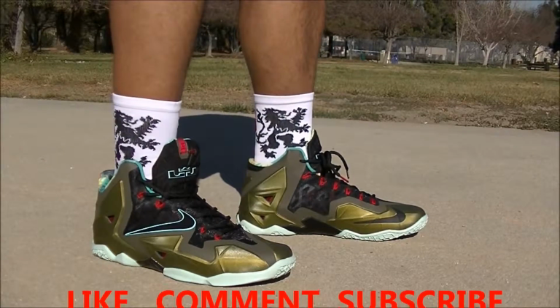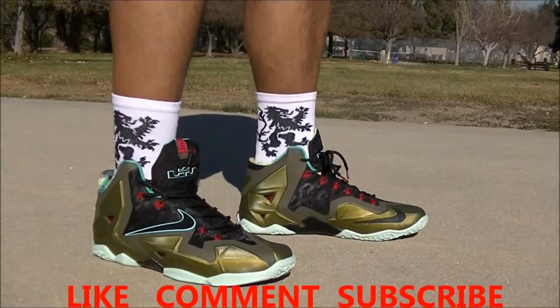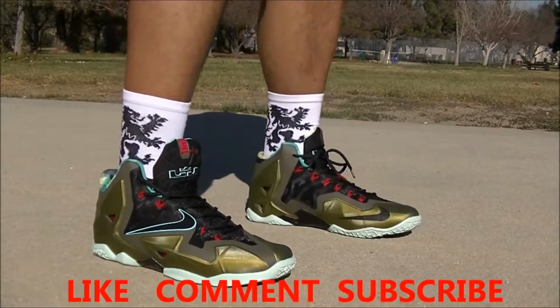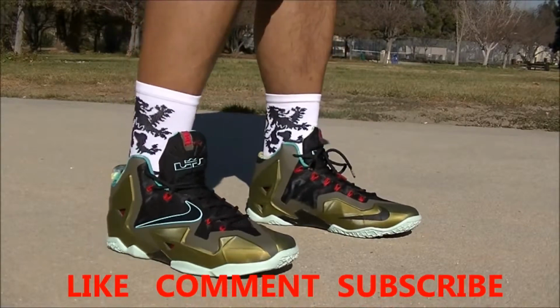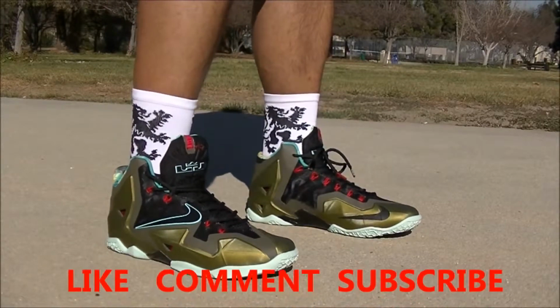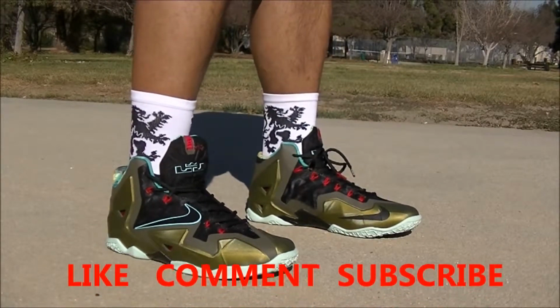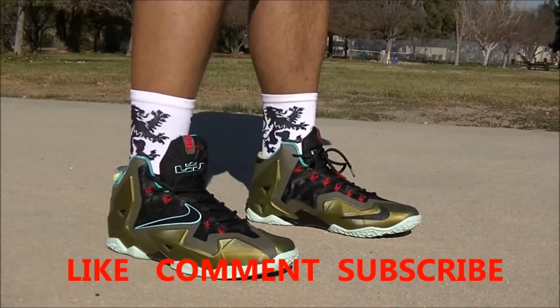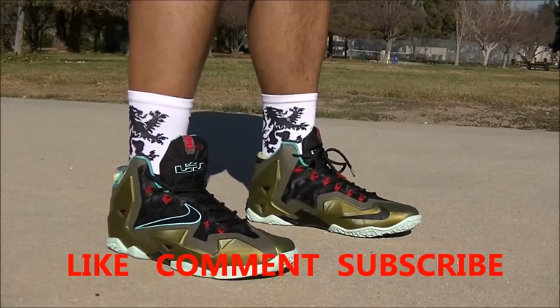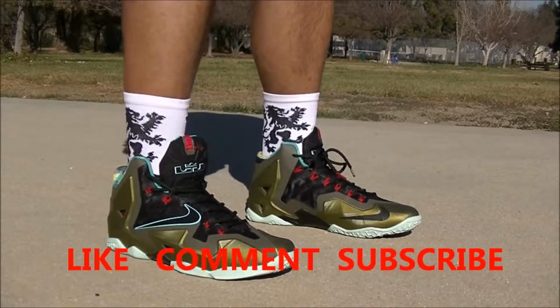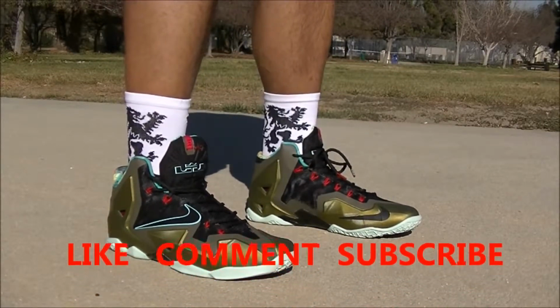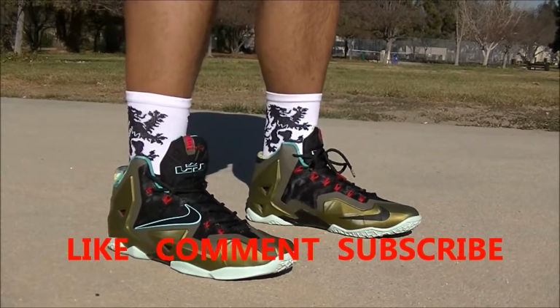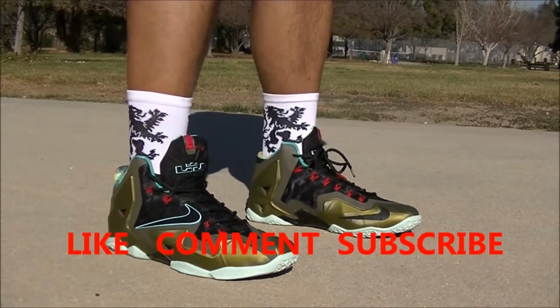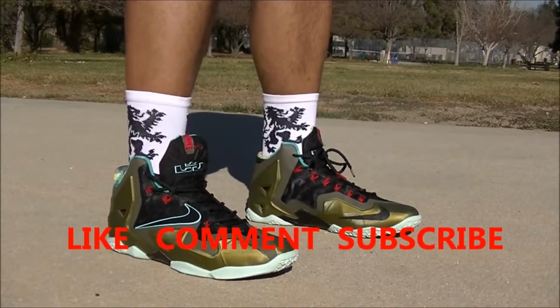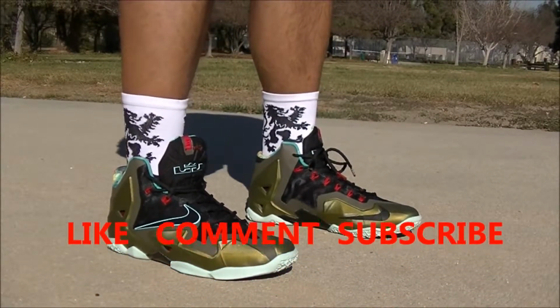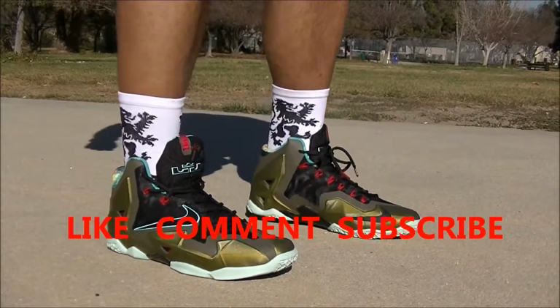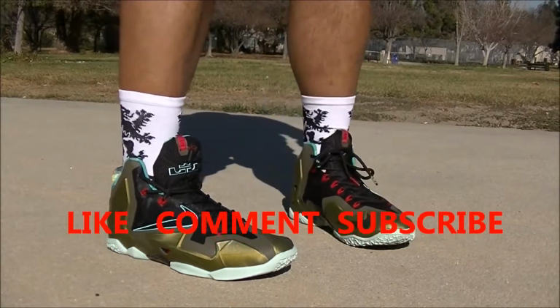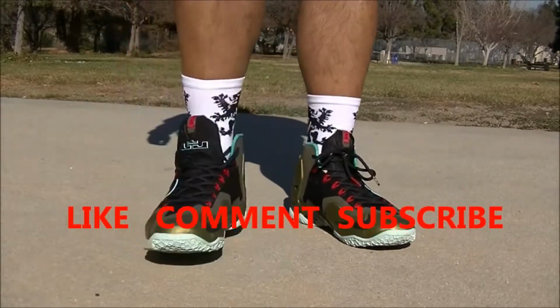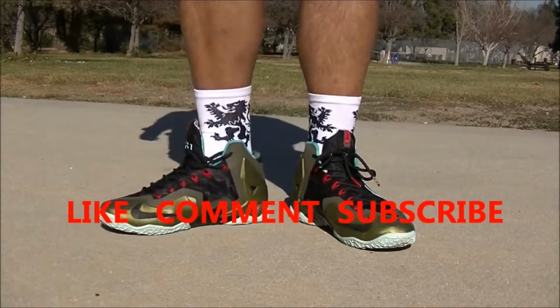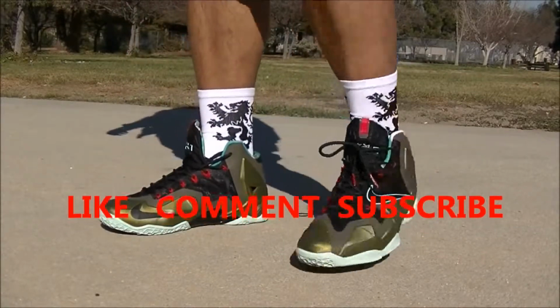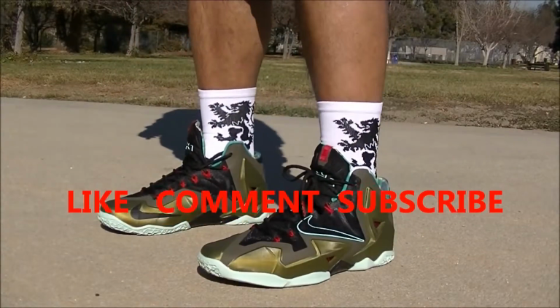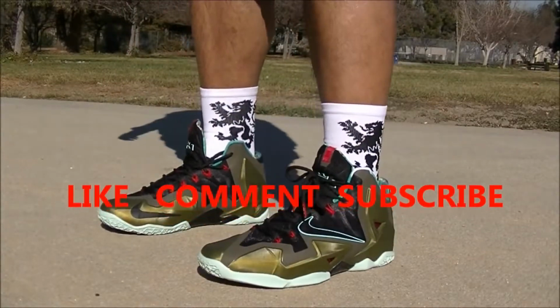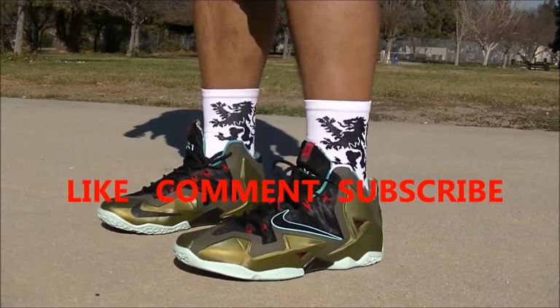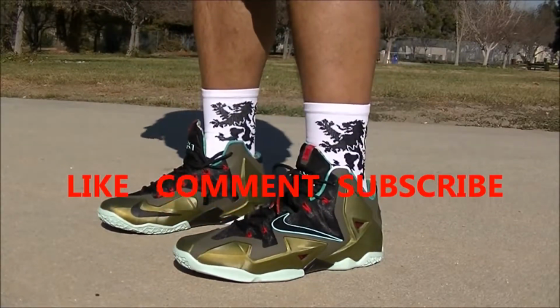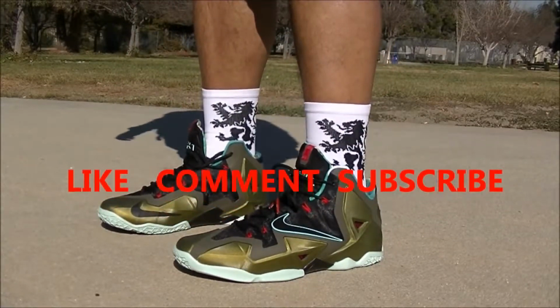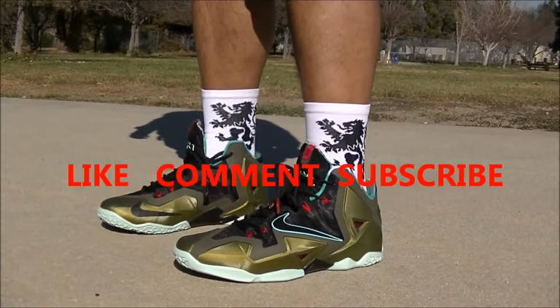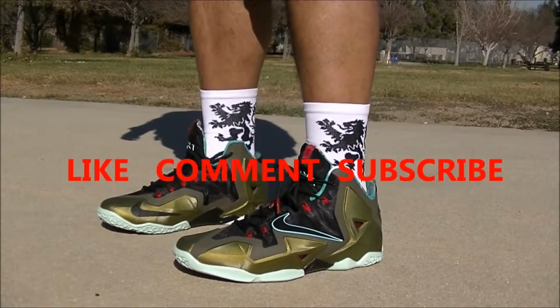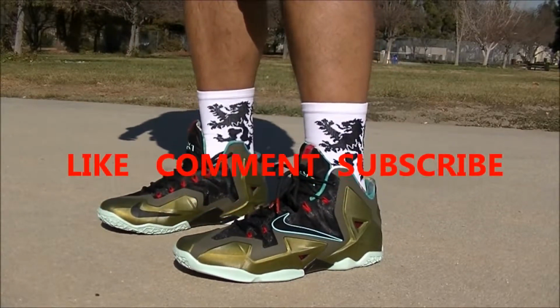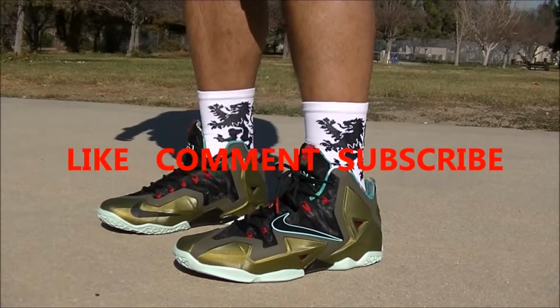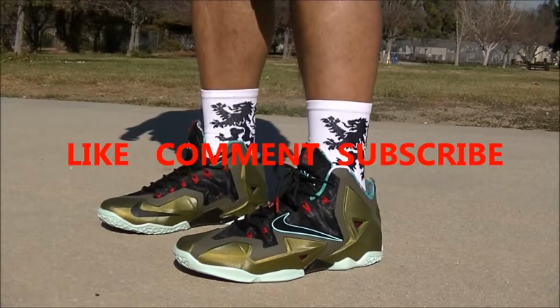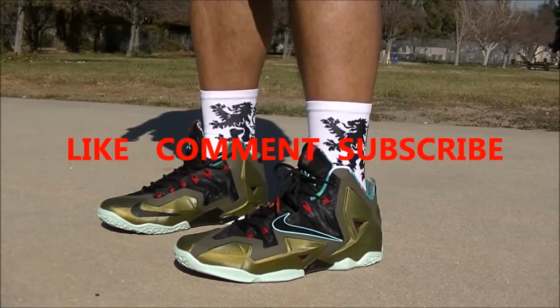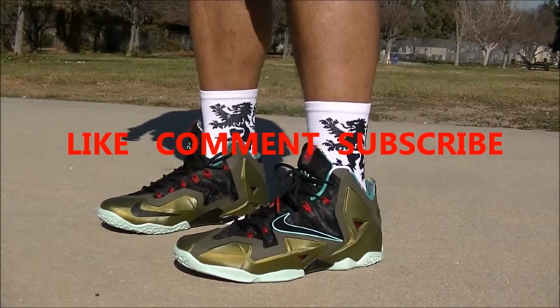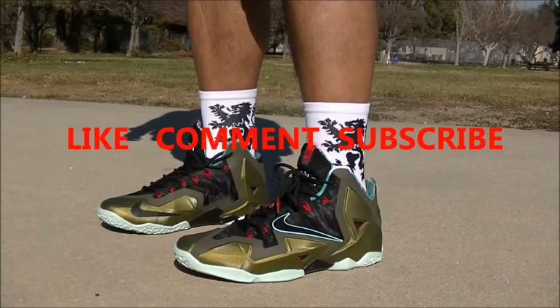Don't forget to like this video, please comment, and hit the like button — that goes a long way for me. Don't forget to subscribe. Again, this is Bapelo408, y'all take care.